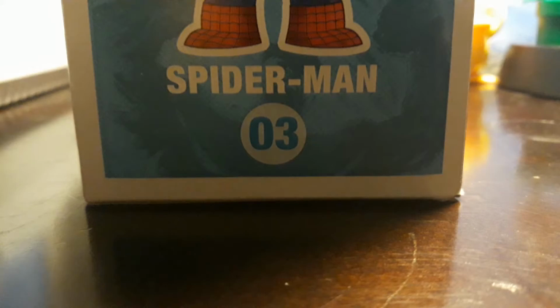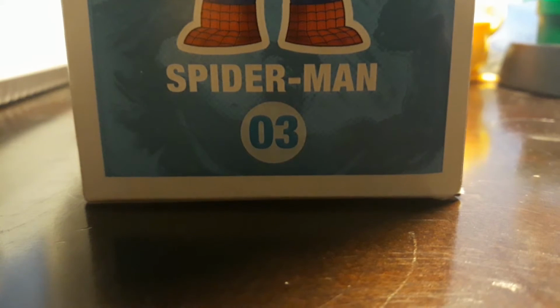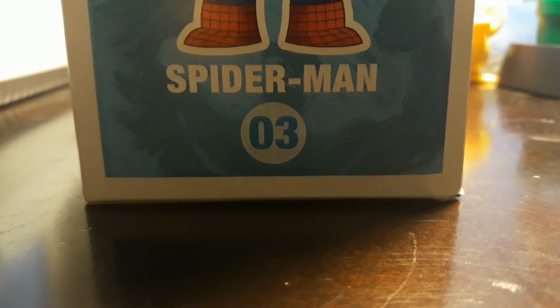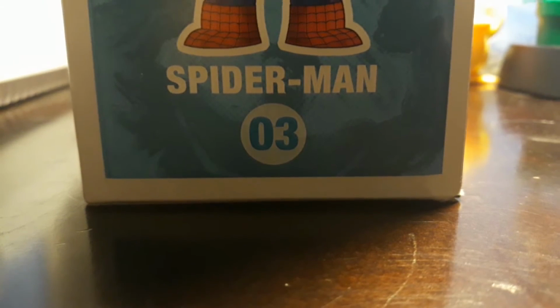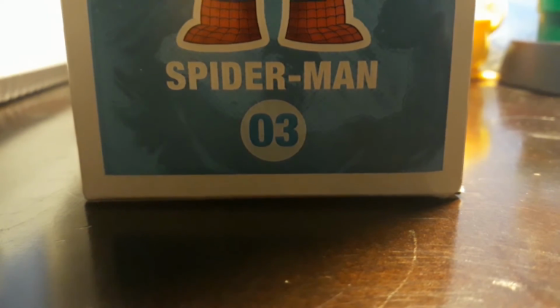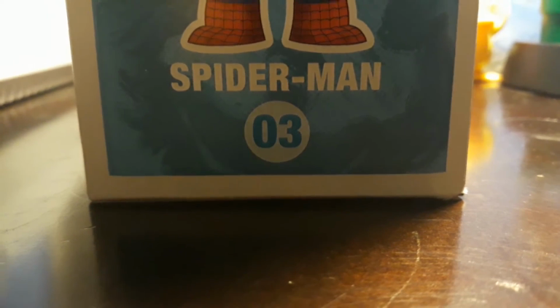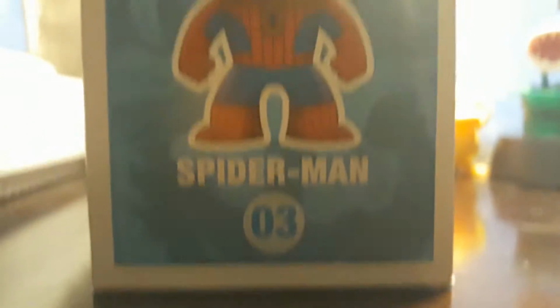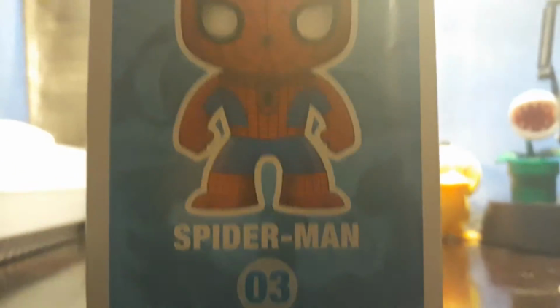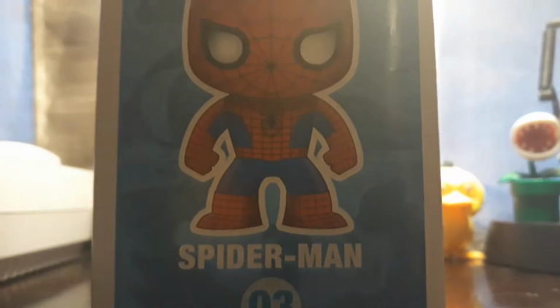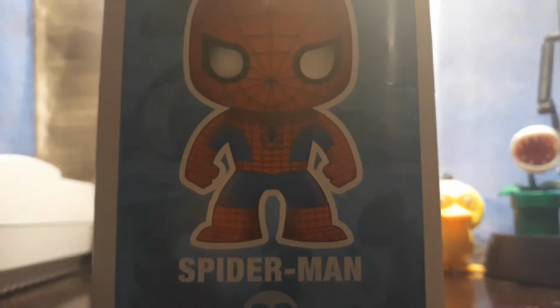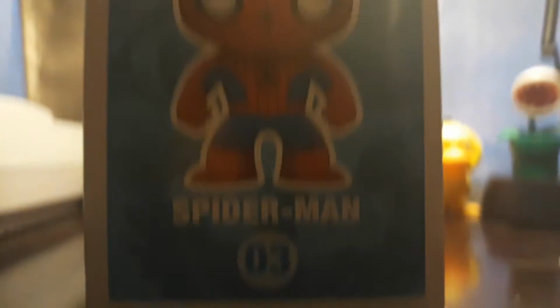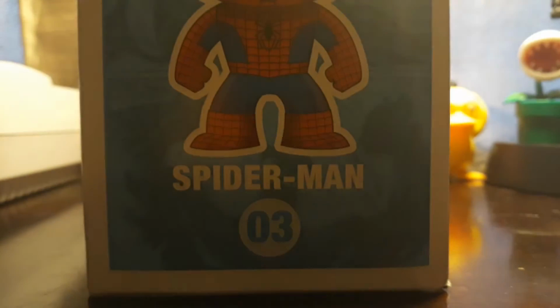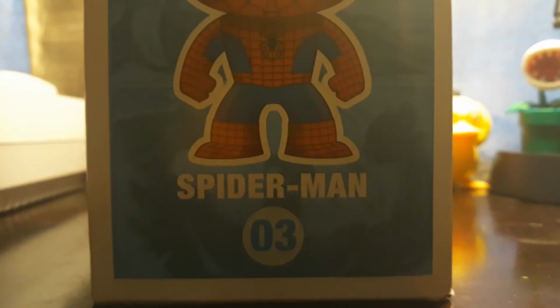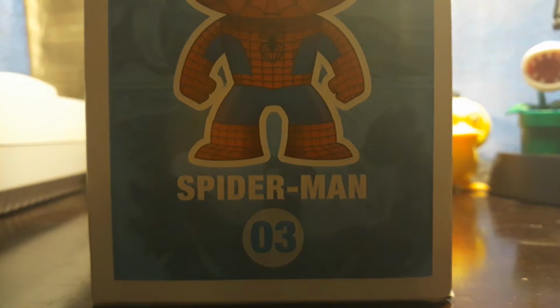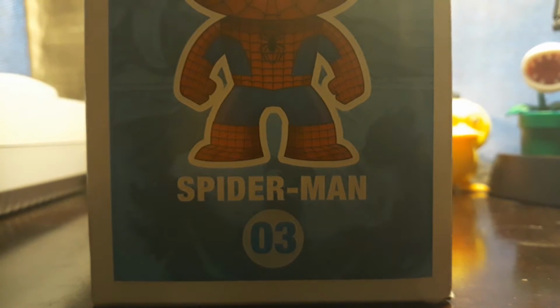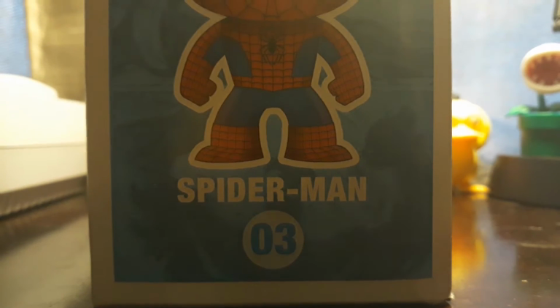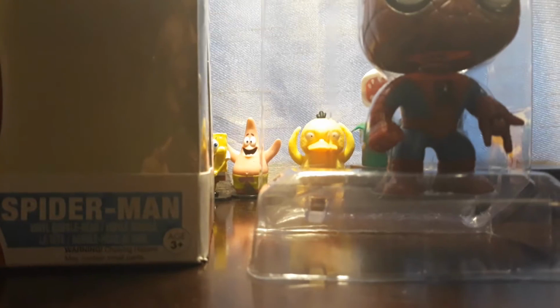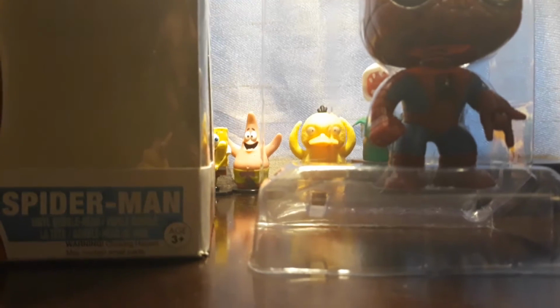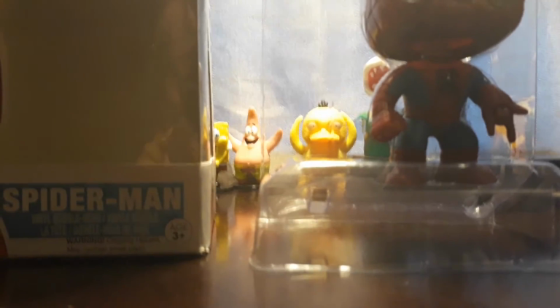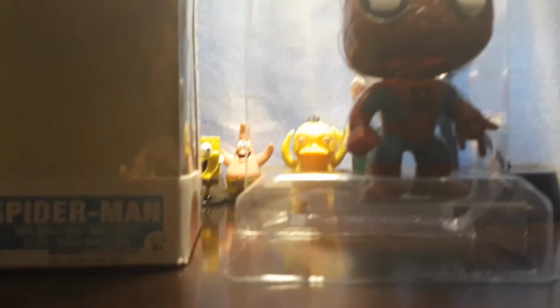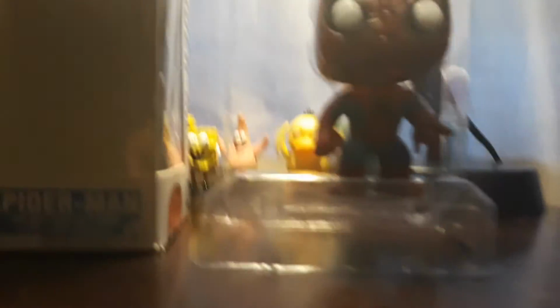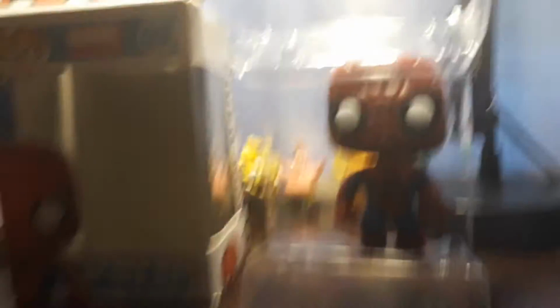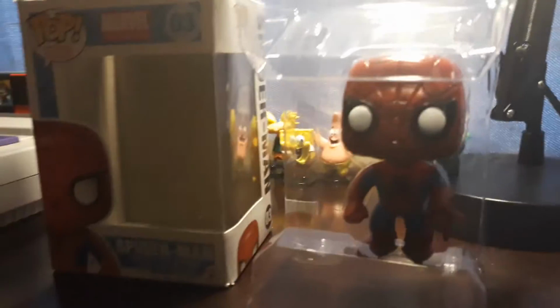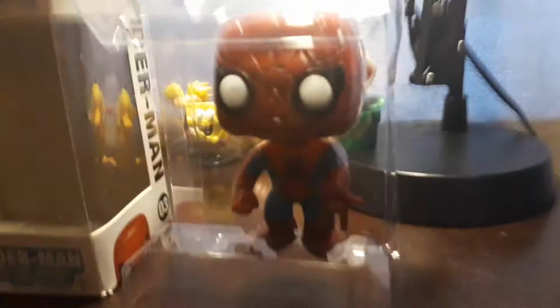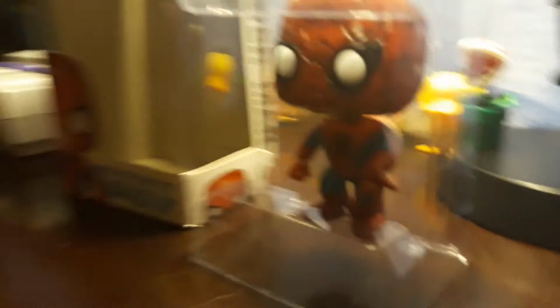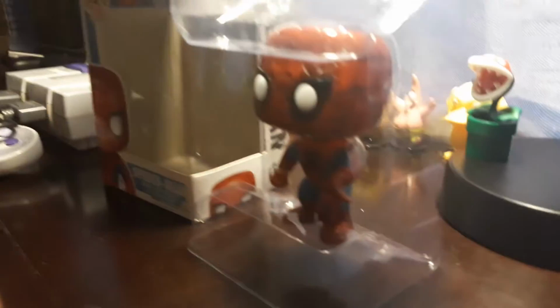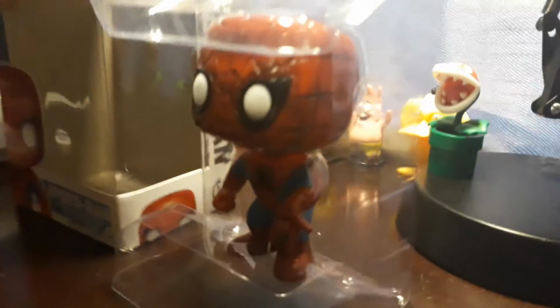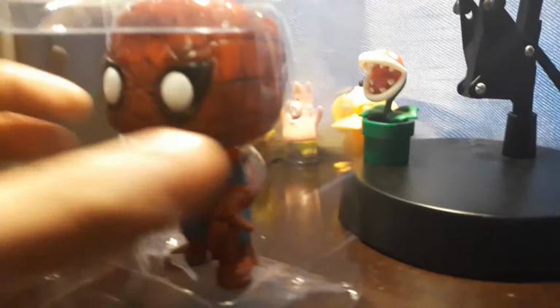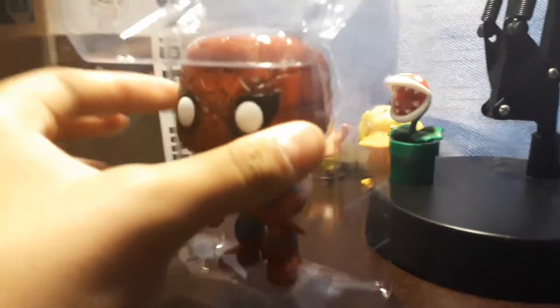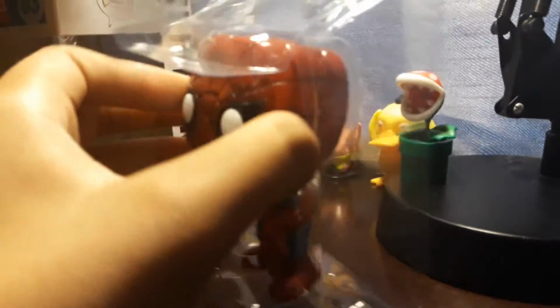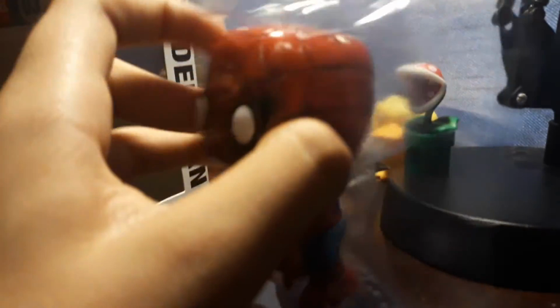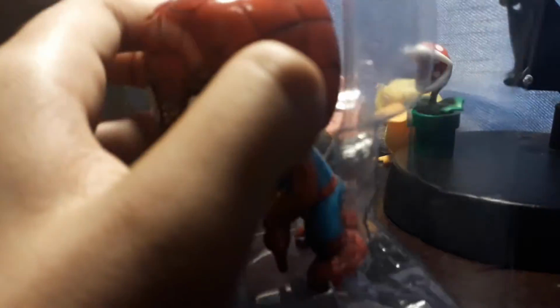As you can see it's on number three. I don't know what the numbers are for though. But let's start with the opening. It's like all Funko Pops — covered with protective plastic.